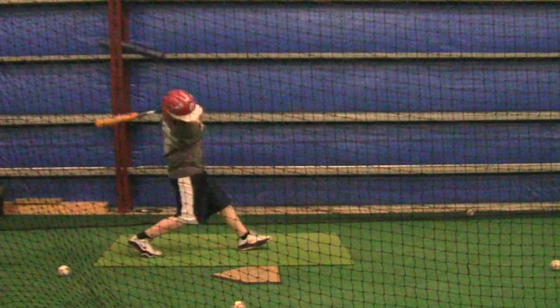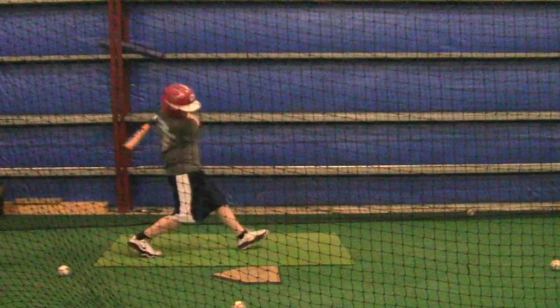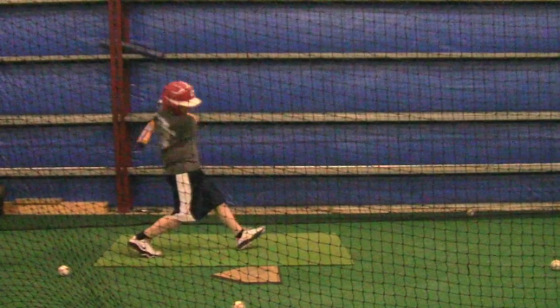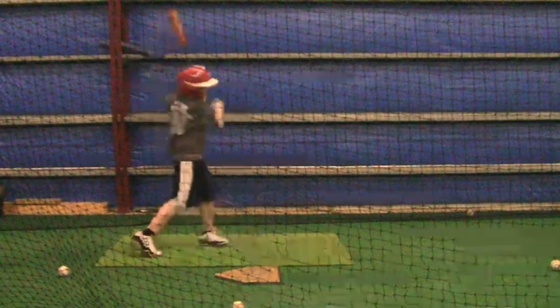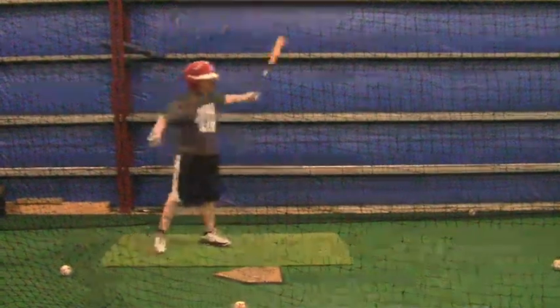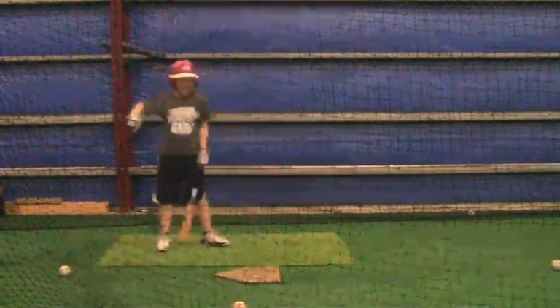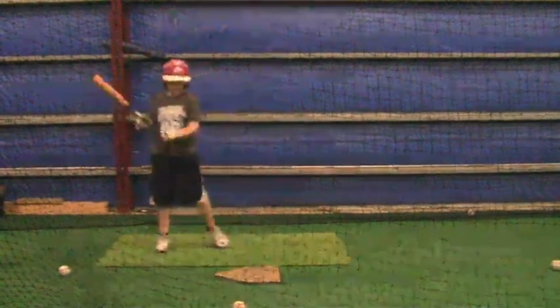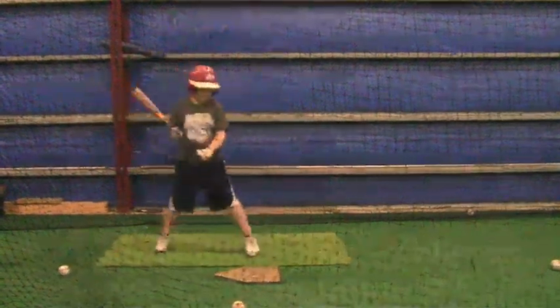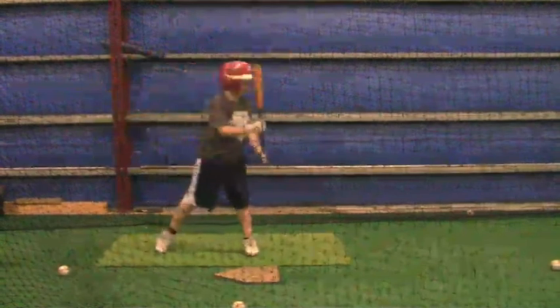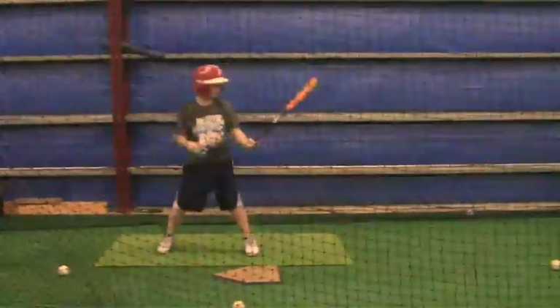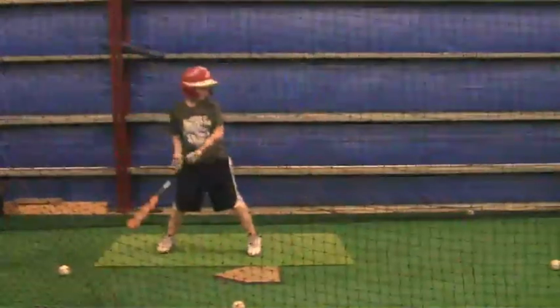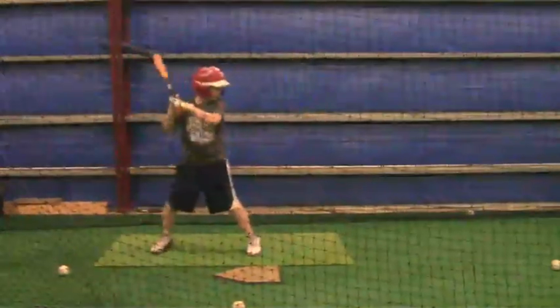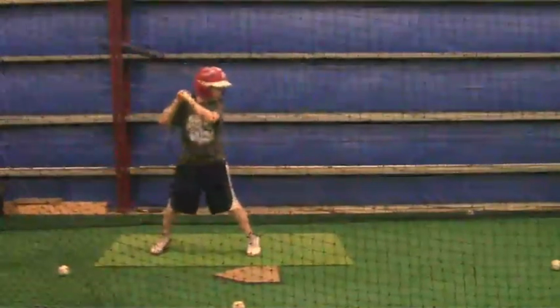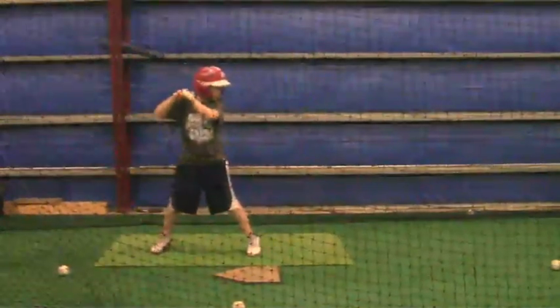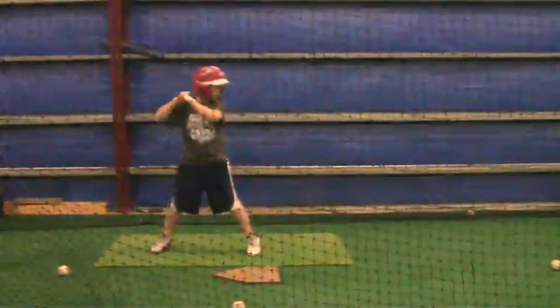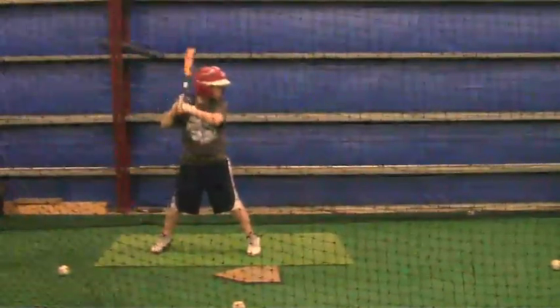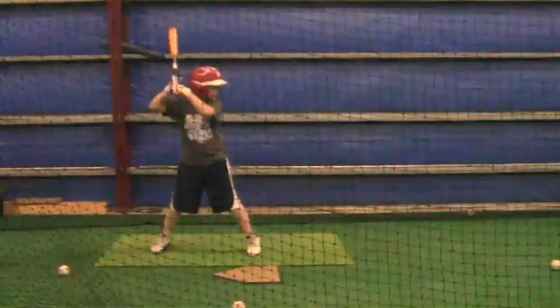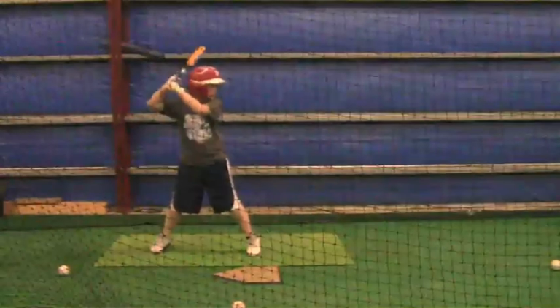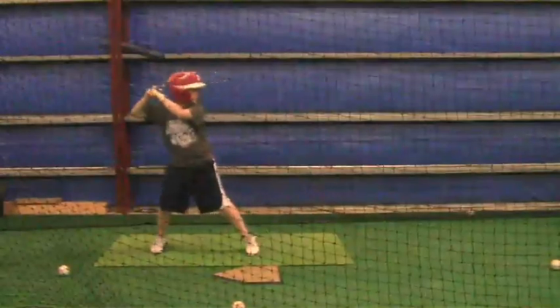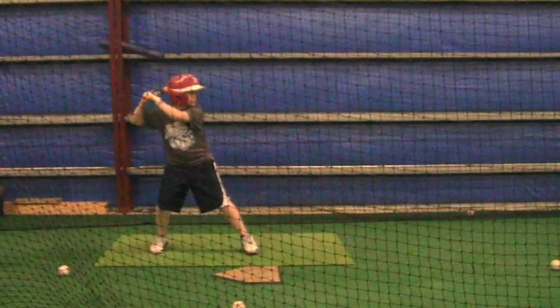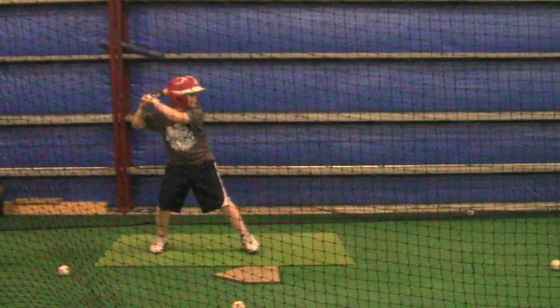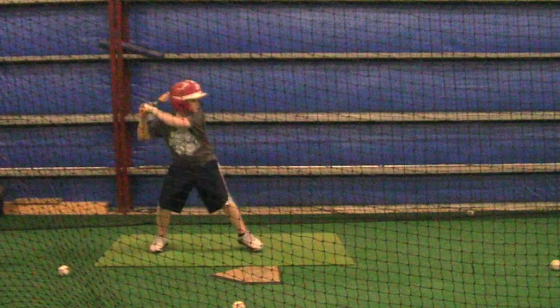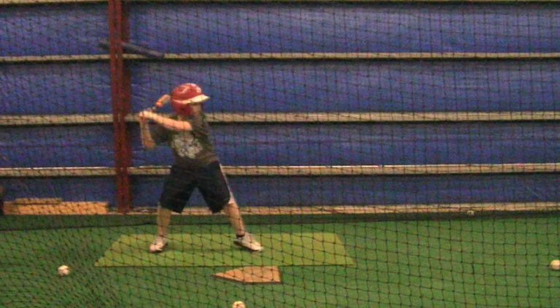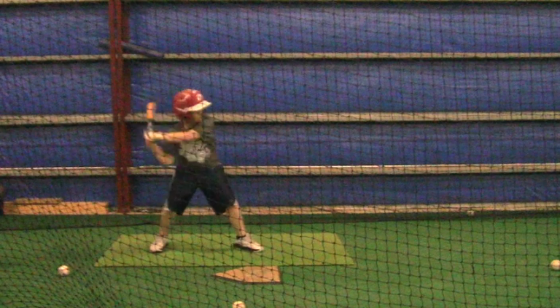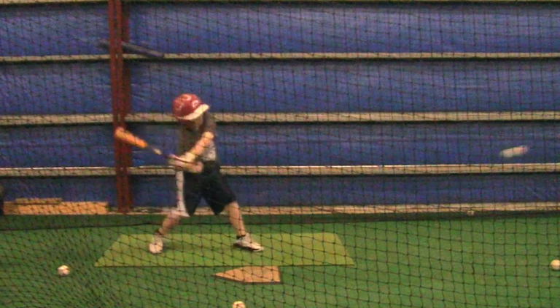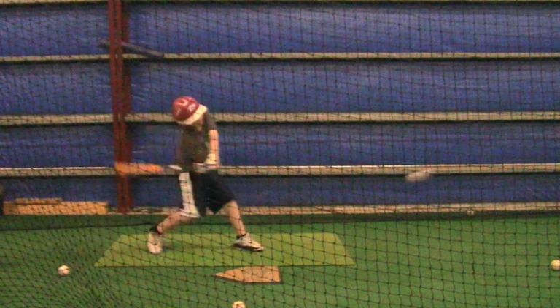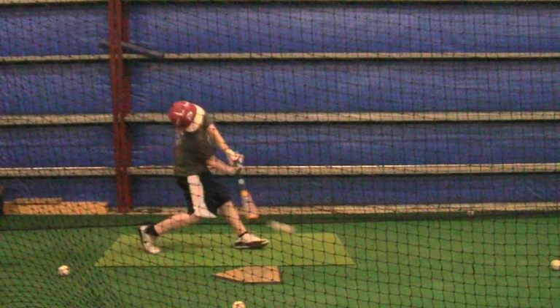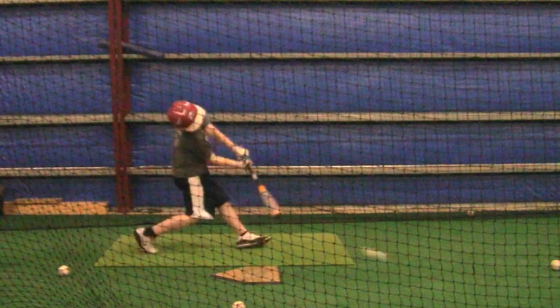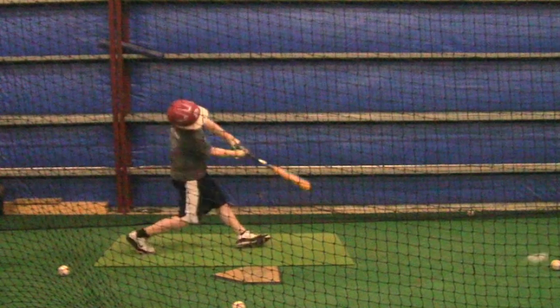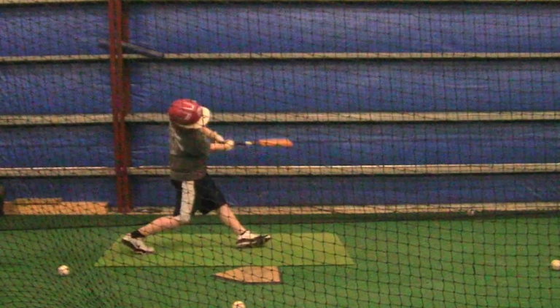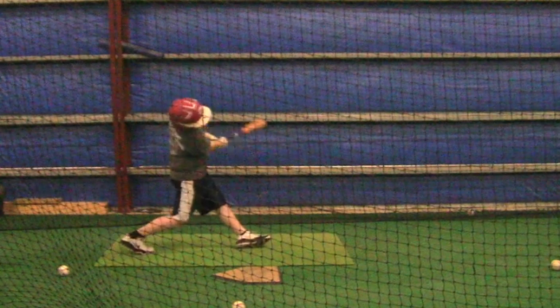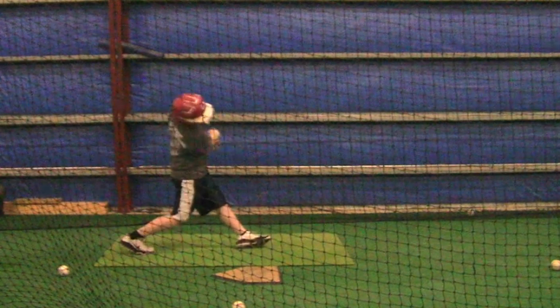Your back side is collapsing. Your side that's closest to the catcher is just going down, and anytime I can see the top of your helmet when you swing, that's telling me right there that you're going down.